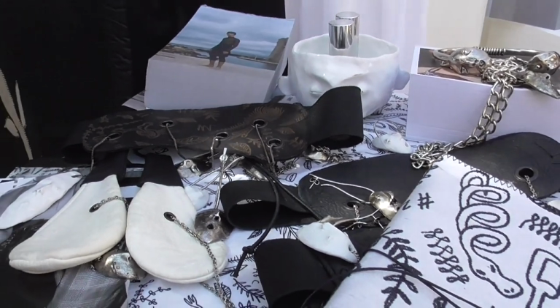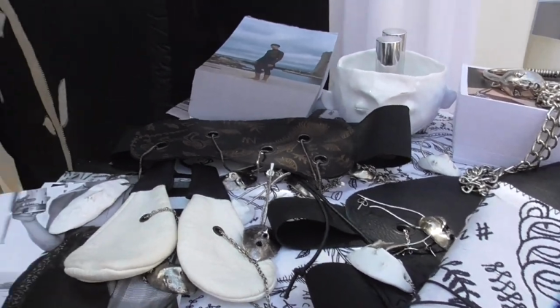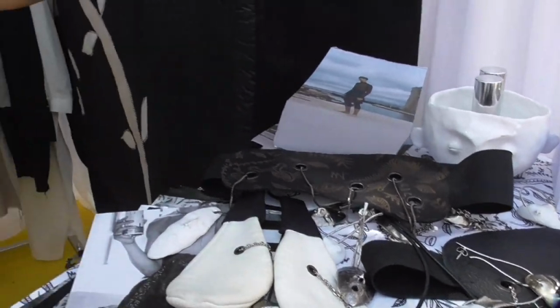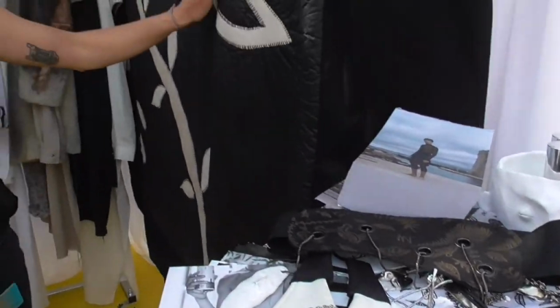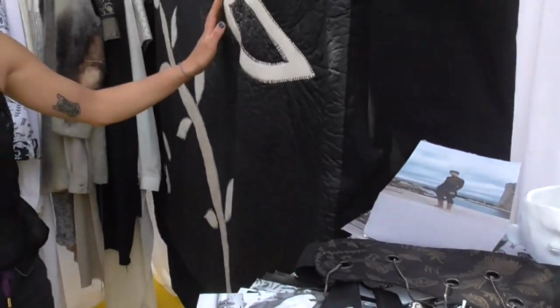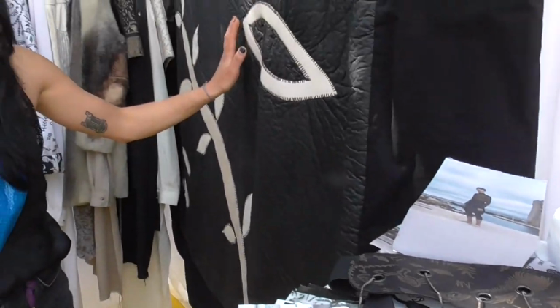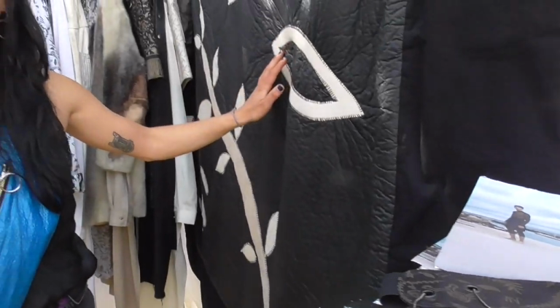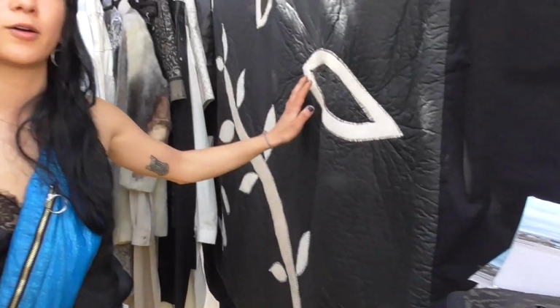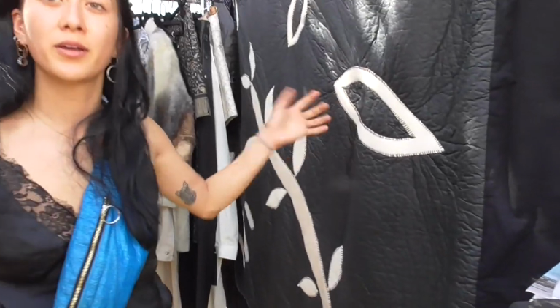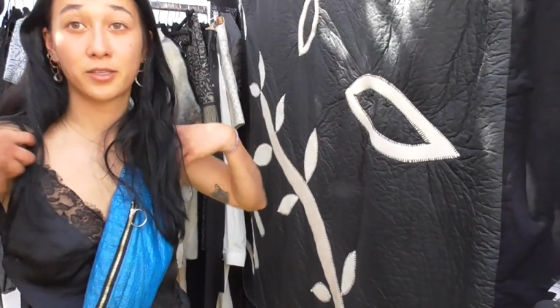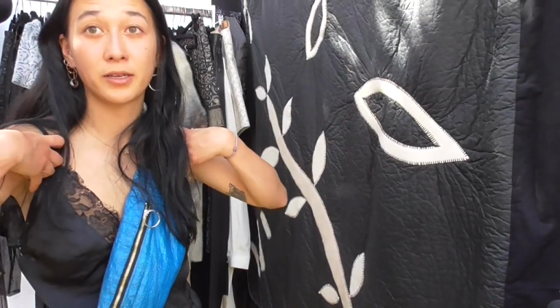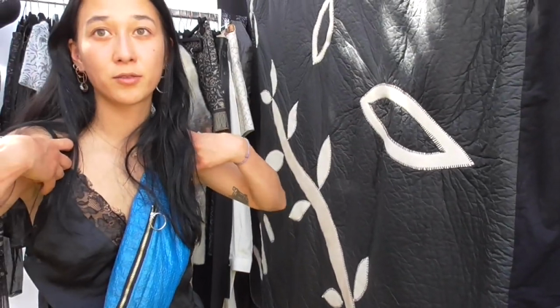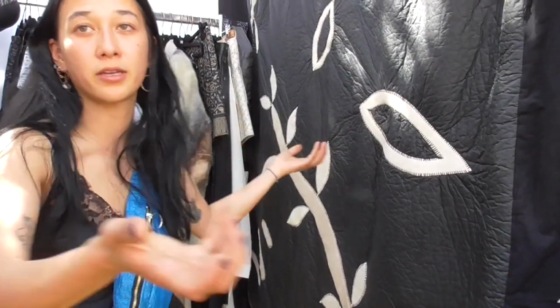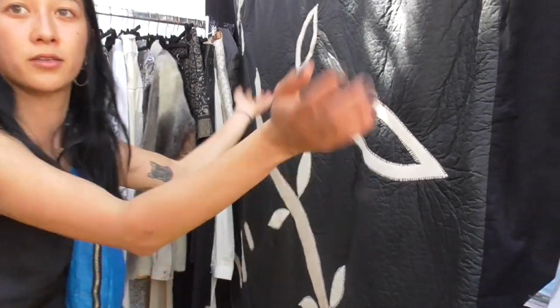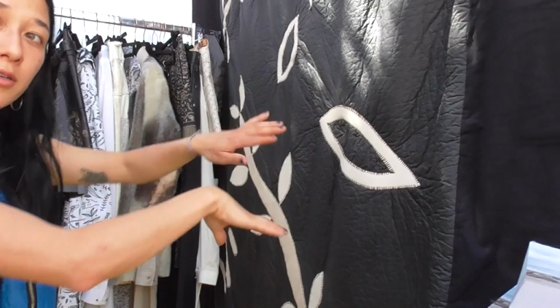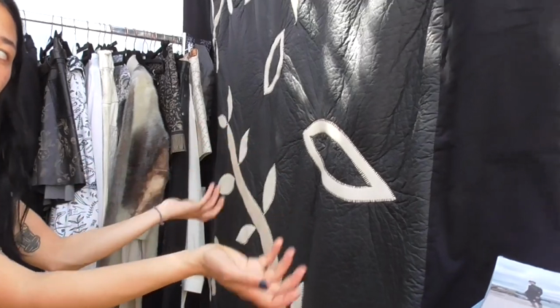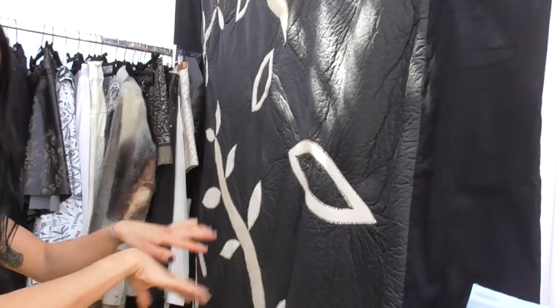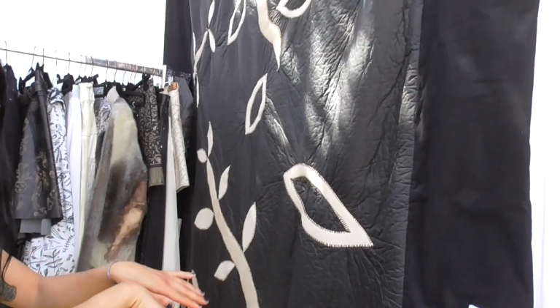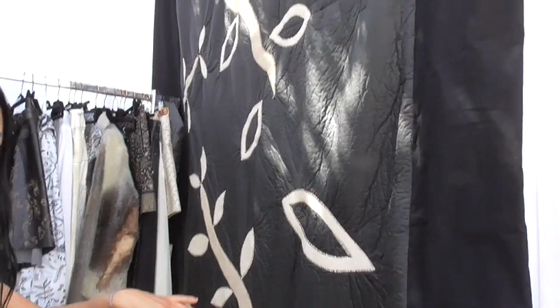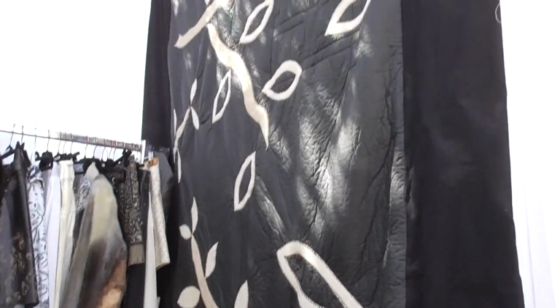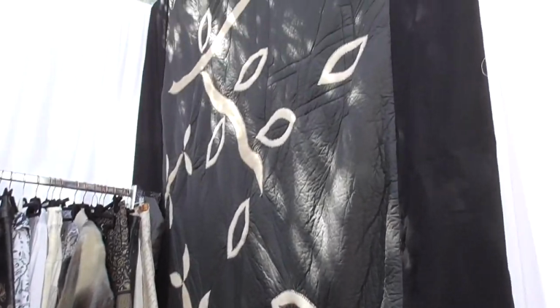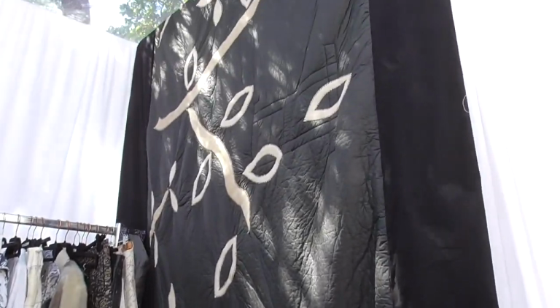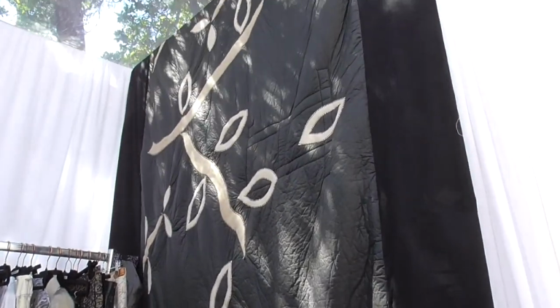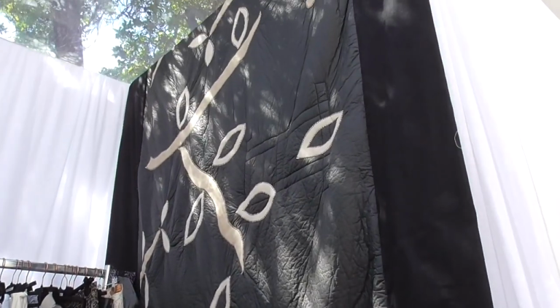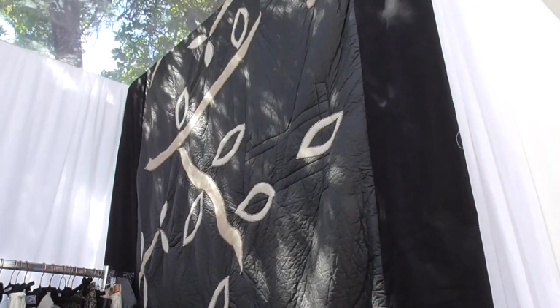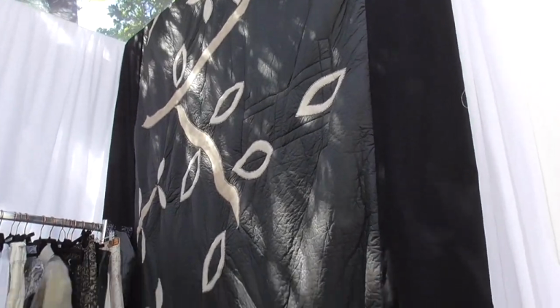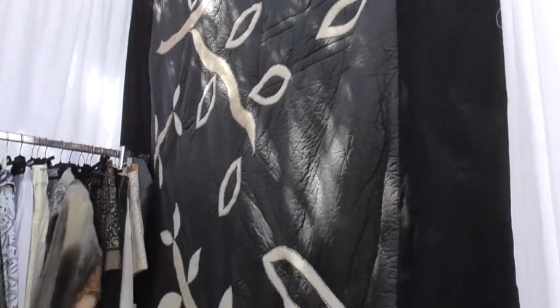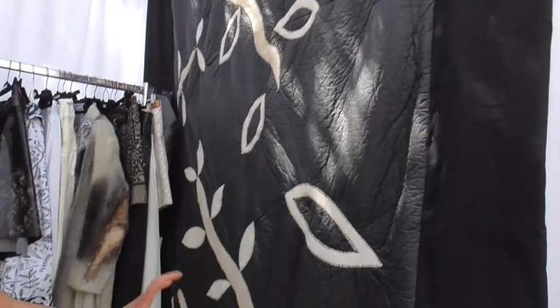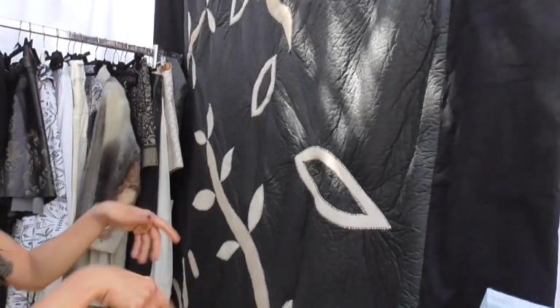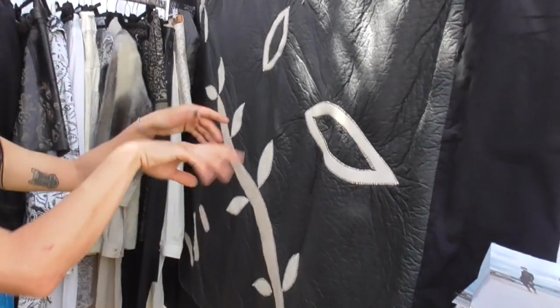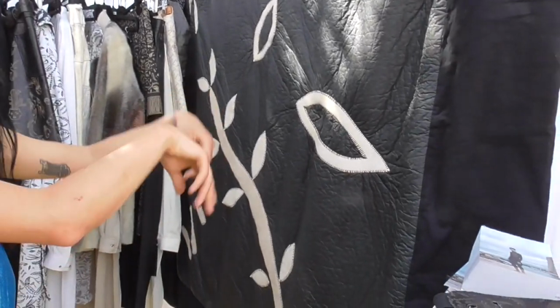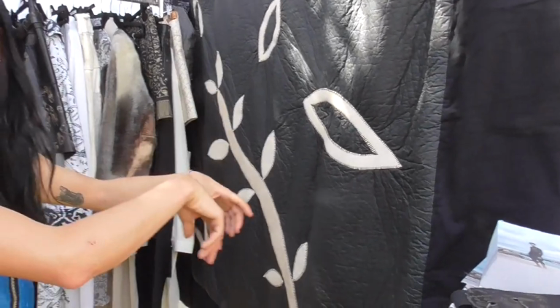This part is like a blanket bag — you can fold it and make a bag.